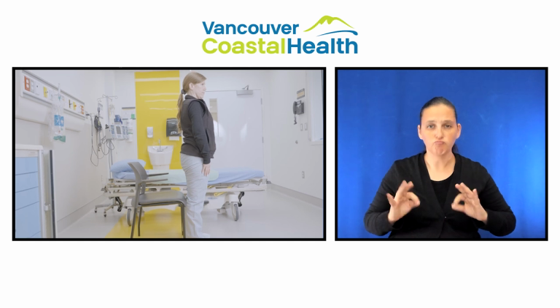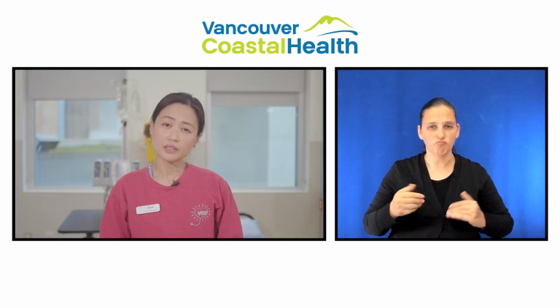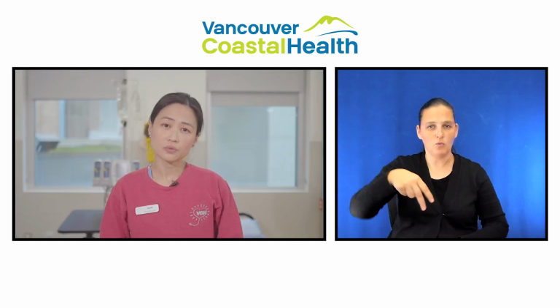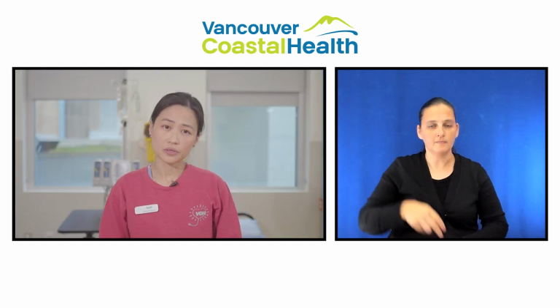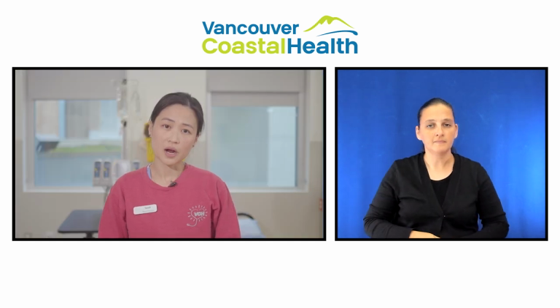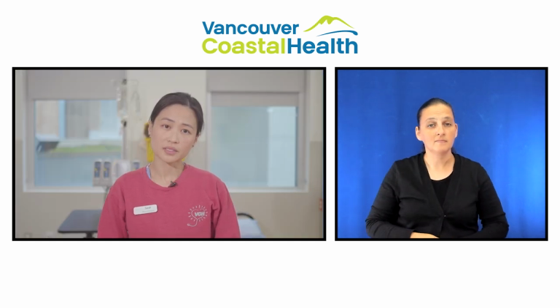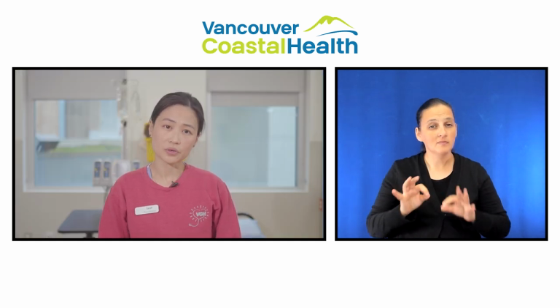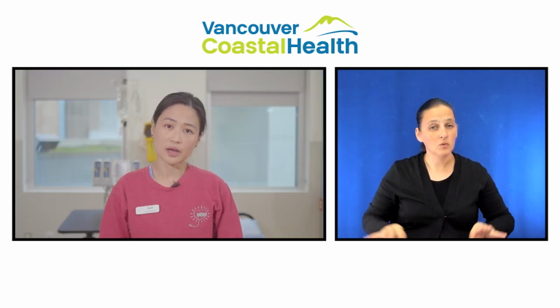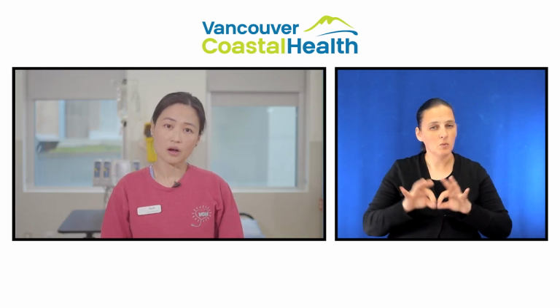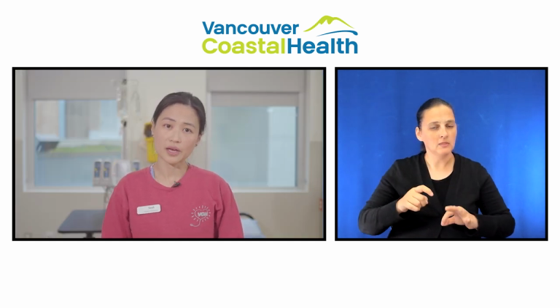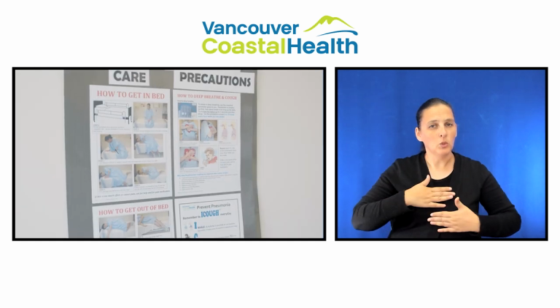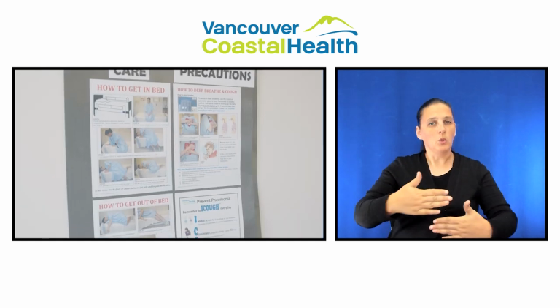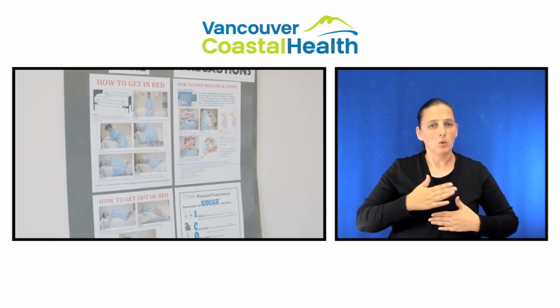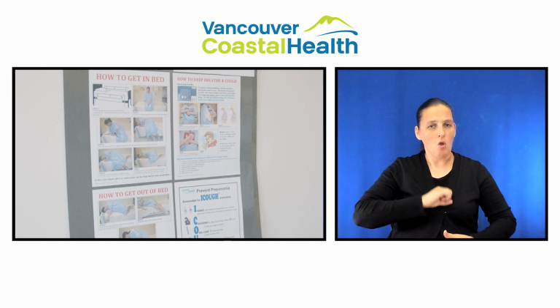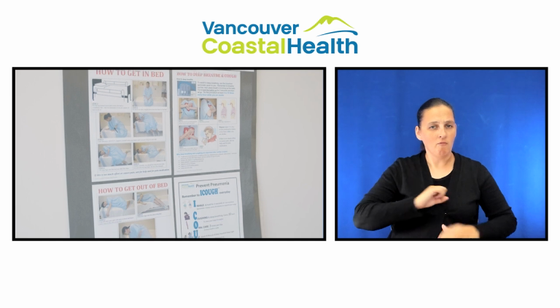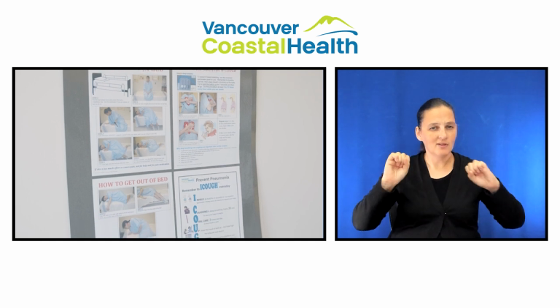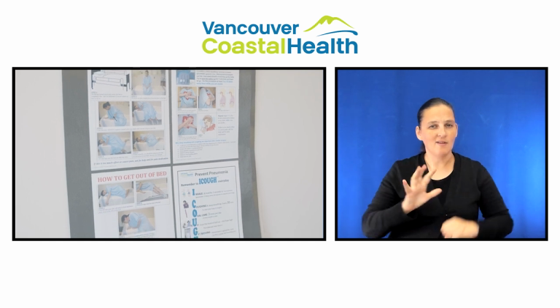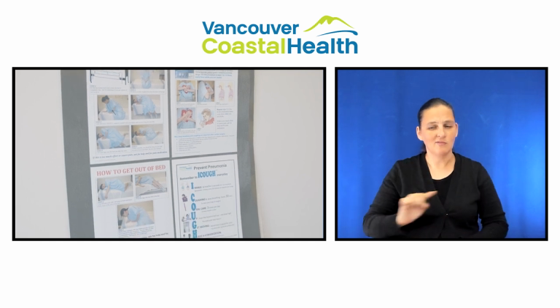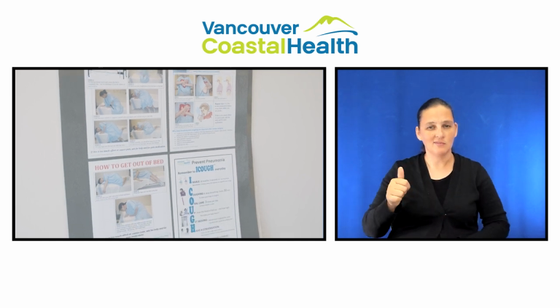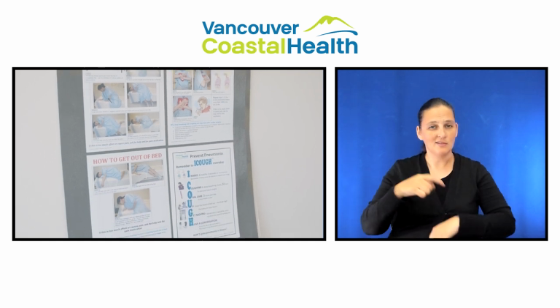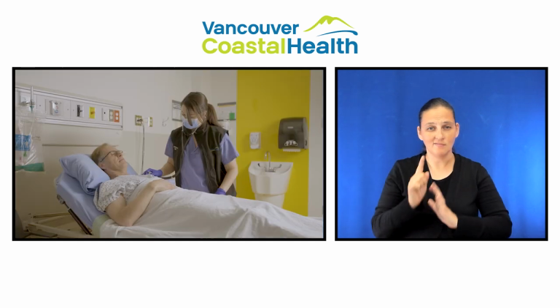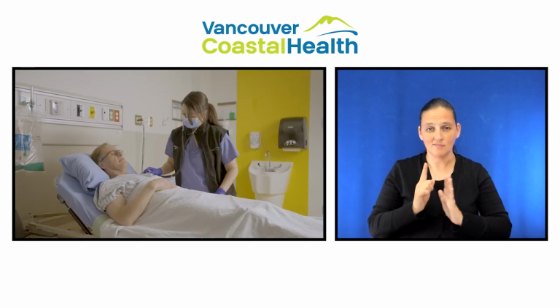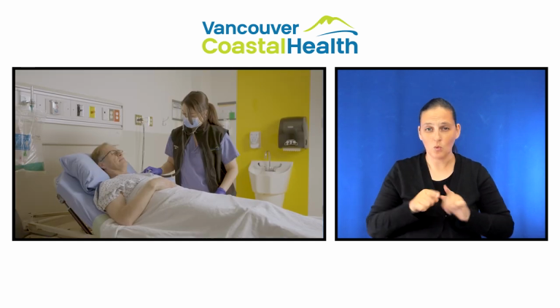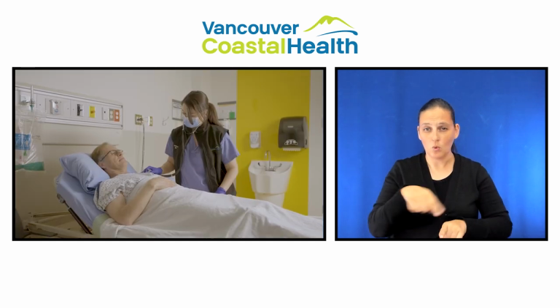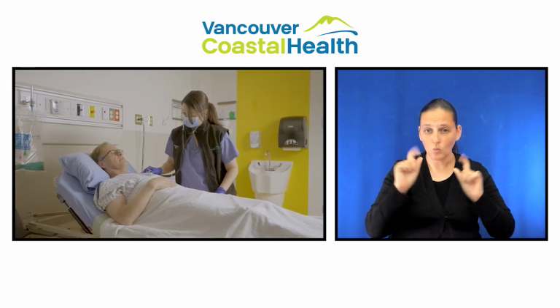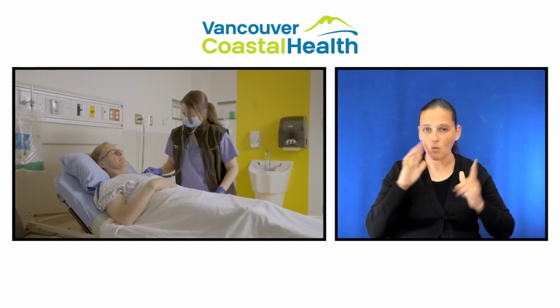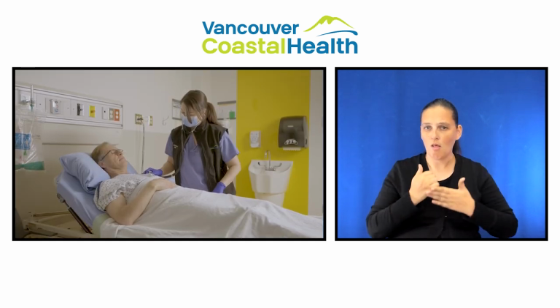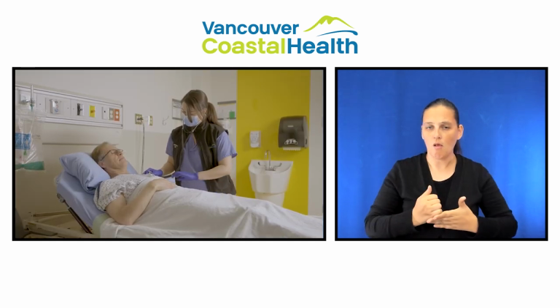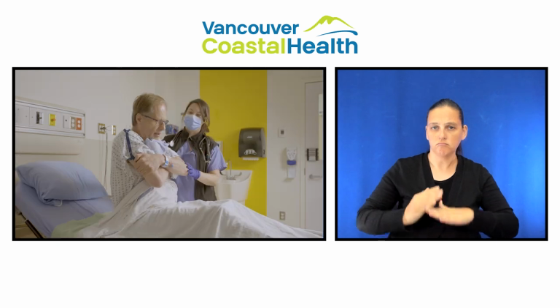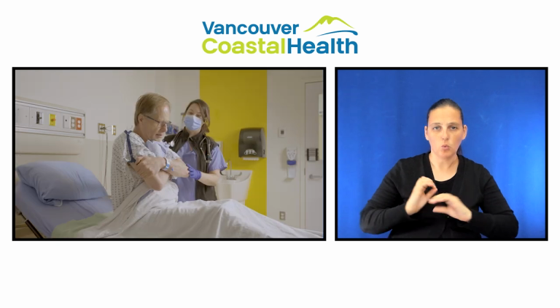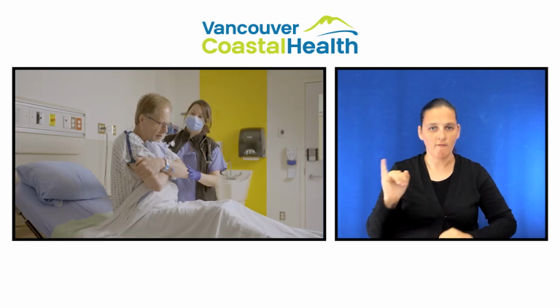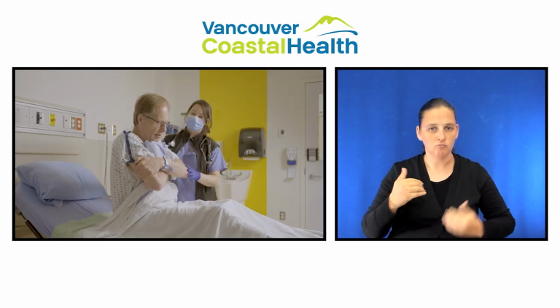It is also important to practice deep breathing and coughing exercises five to ten times every hour while you are awake. This will help to prevent any infection in your lungs and will open up your lungs.